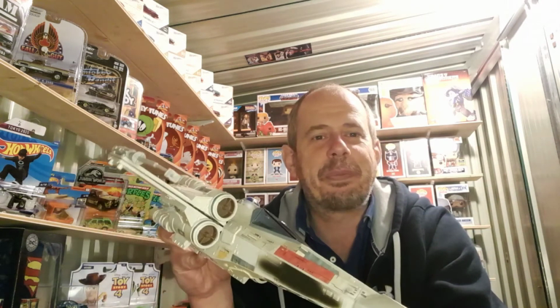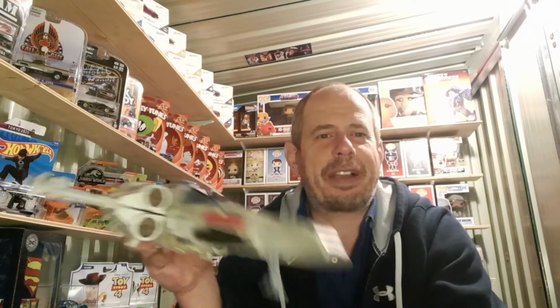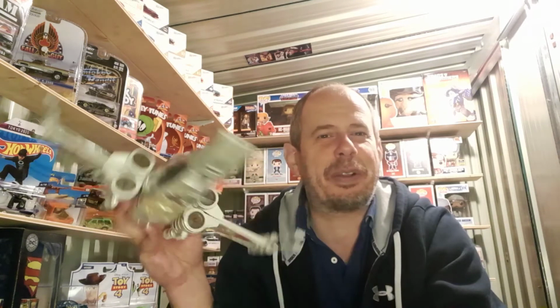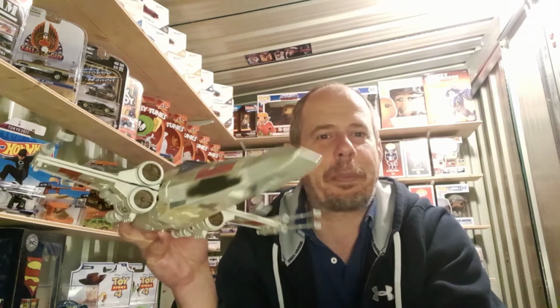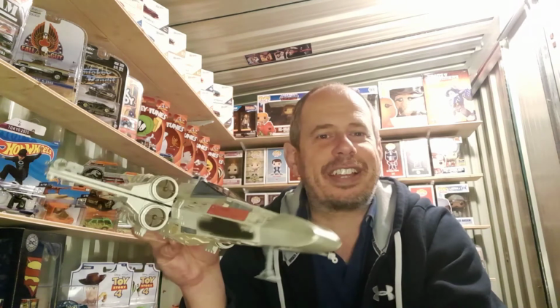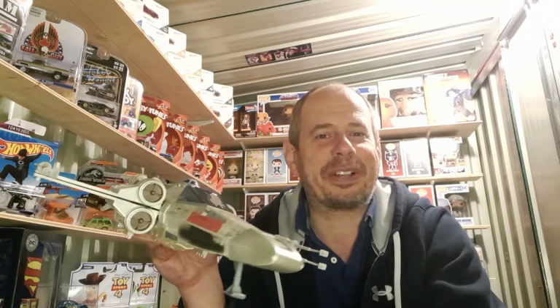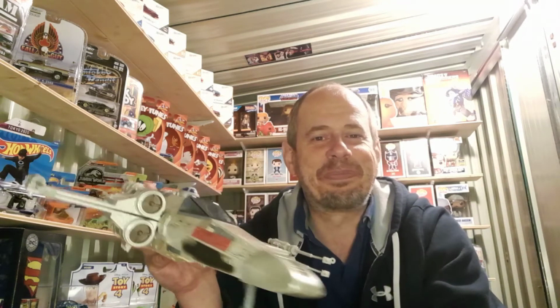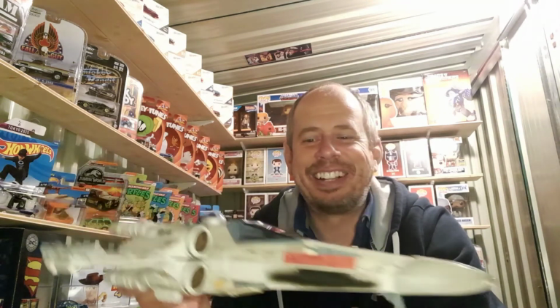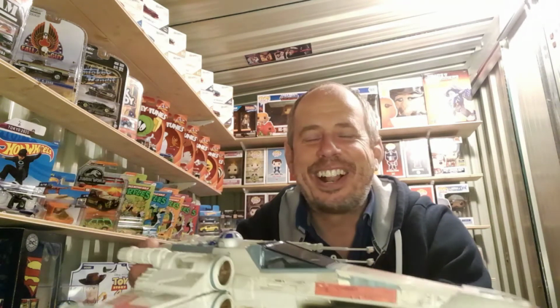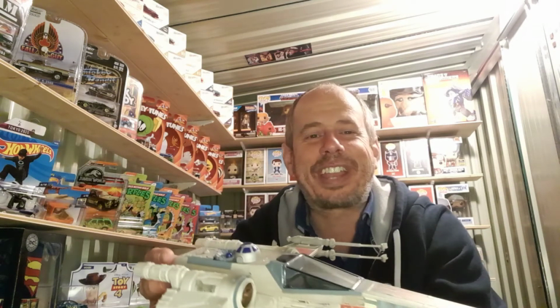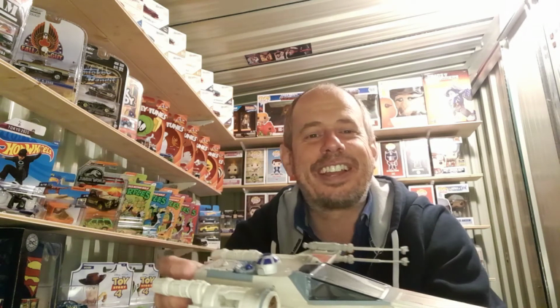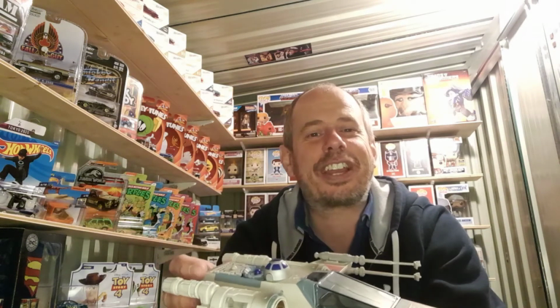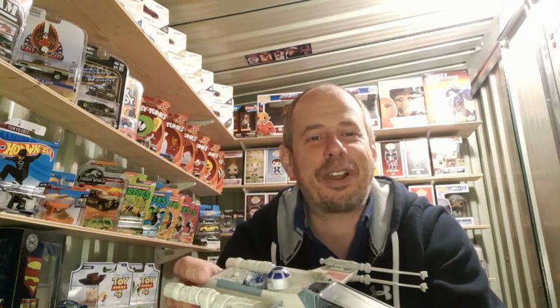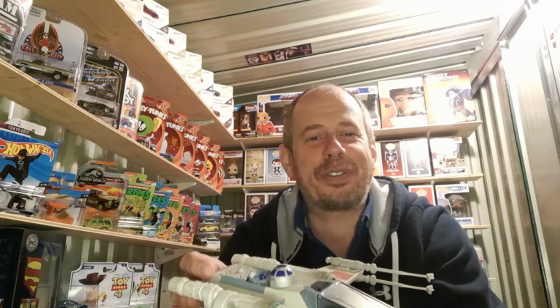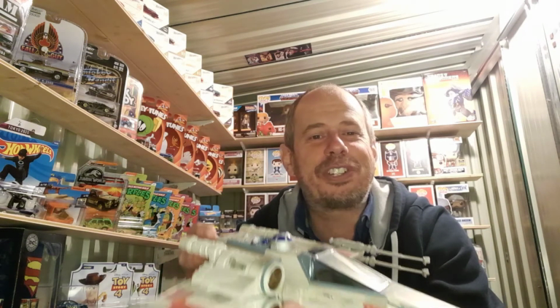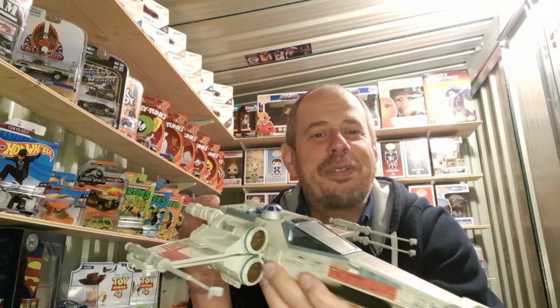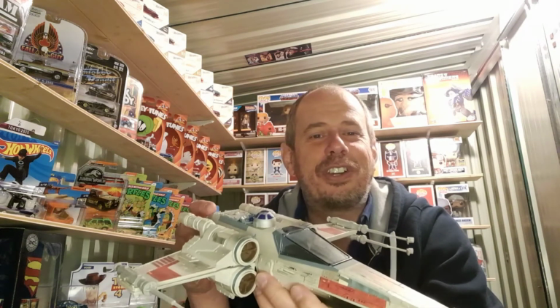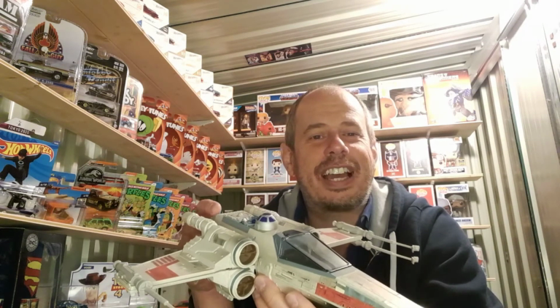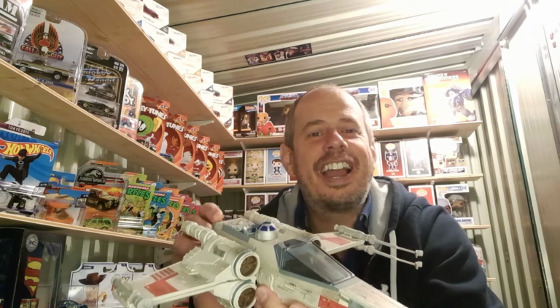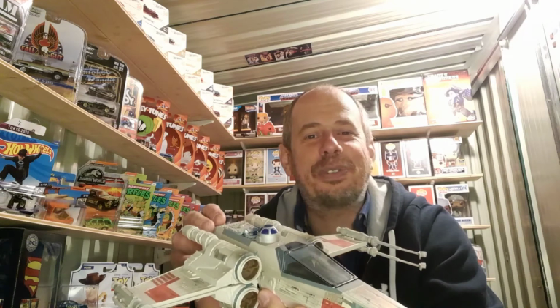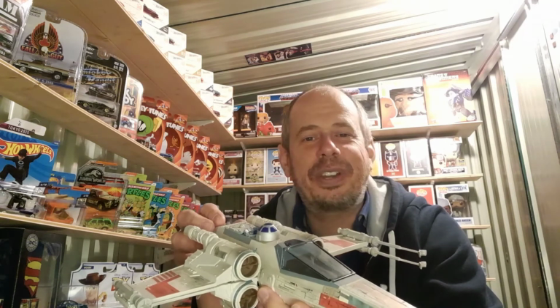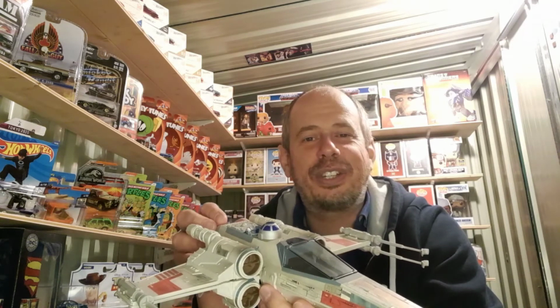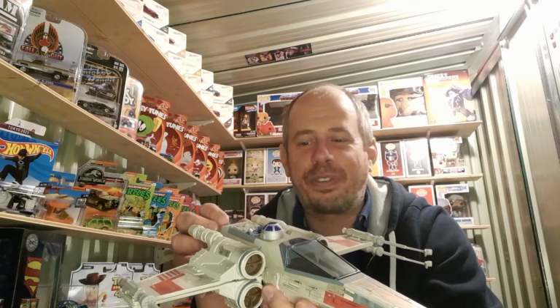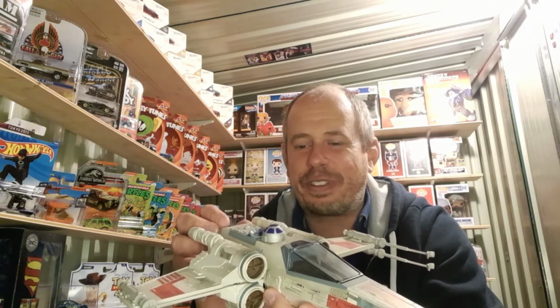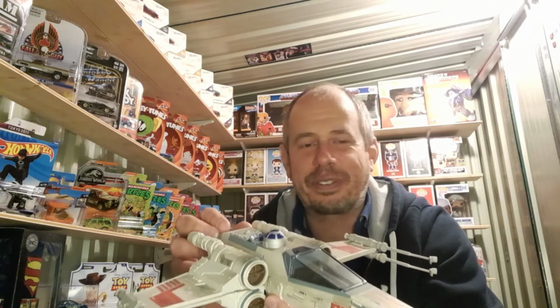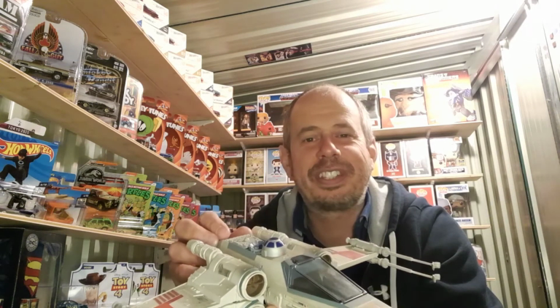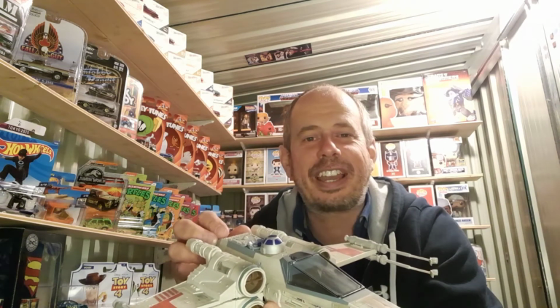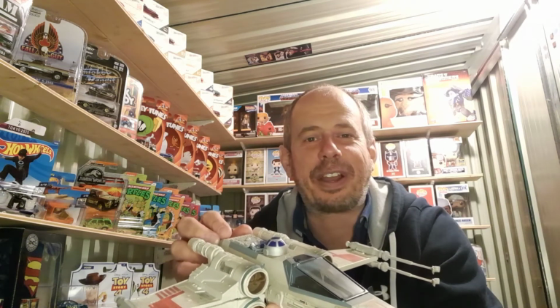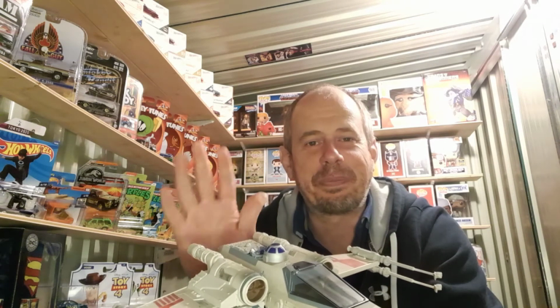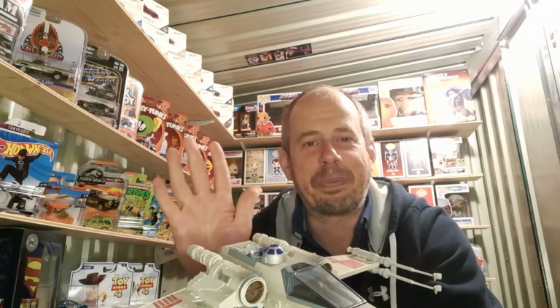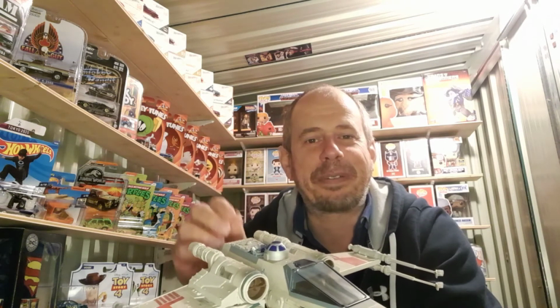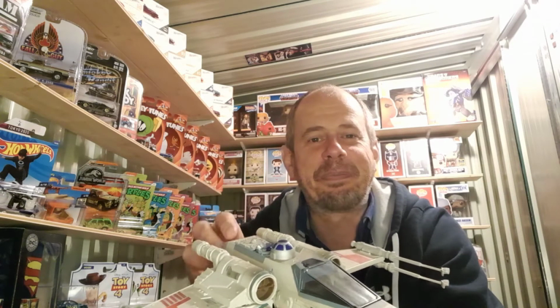Maybe have a little bit of a play as well! Thank you very much for watching. Hope you've enjoyed that and we'll see you again soon for another video. Take care for now, bye bye.